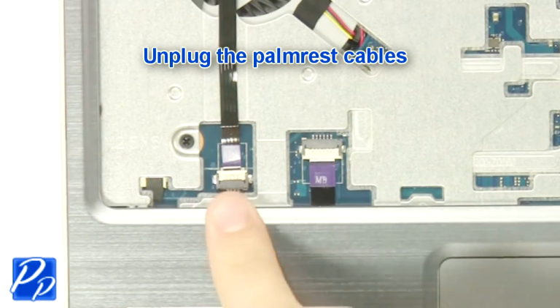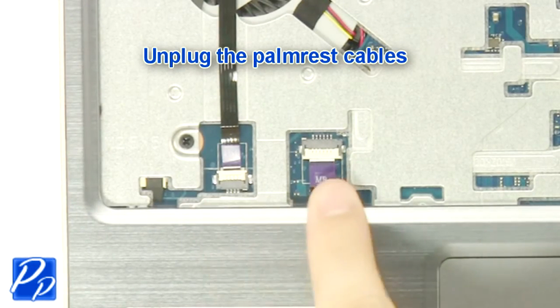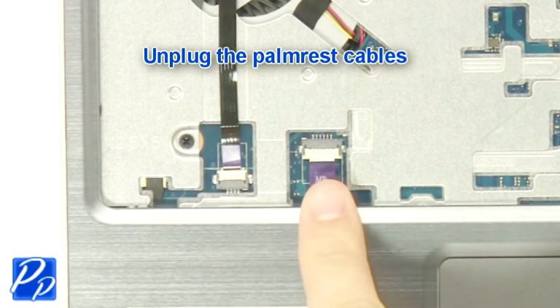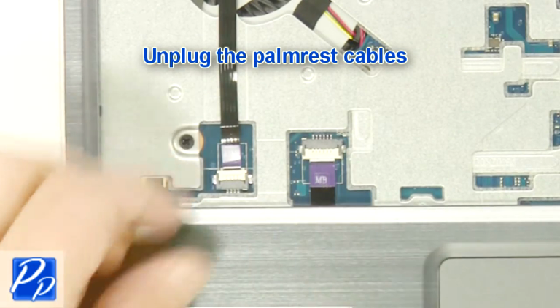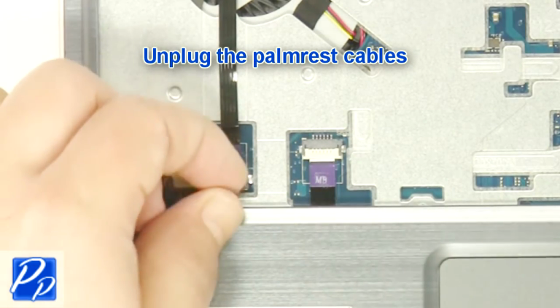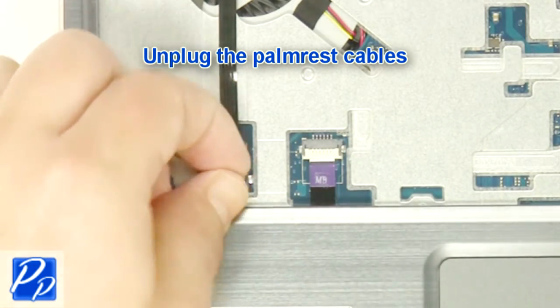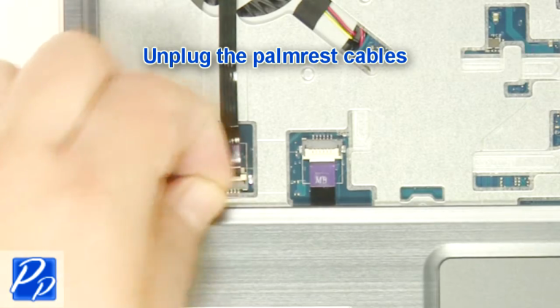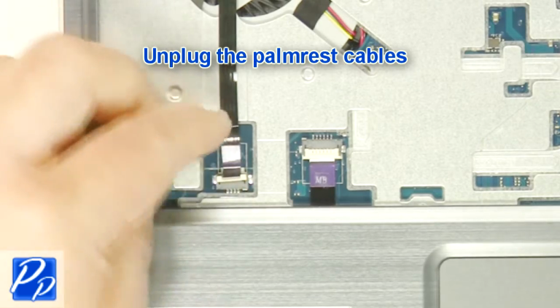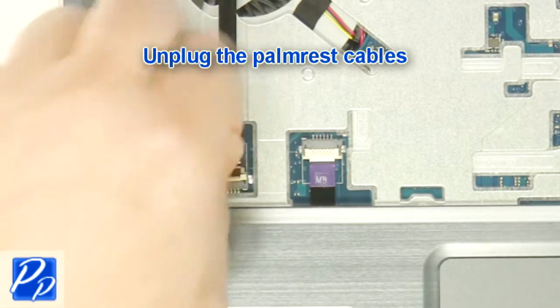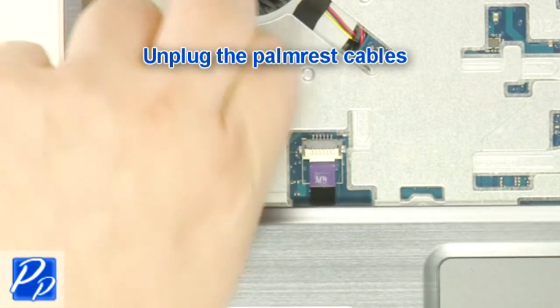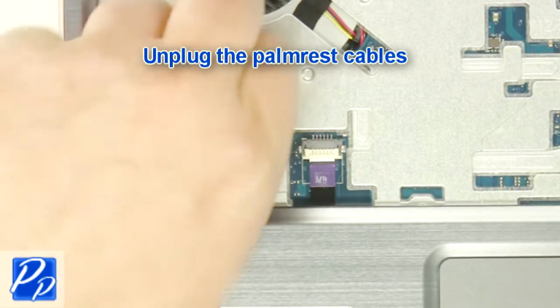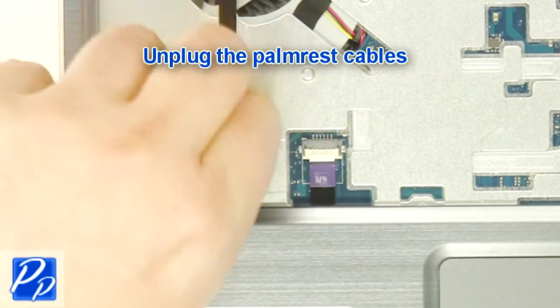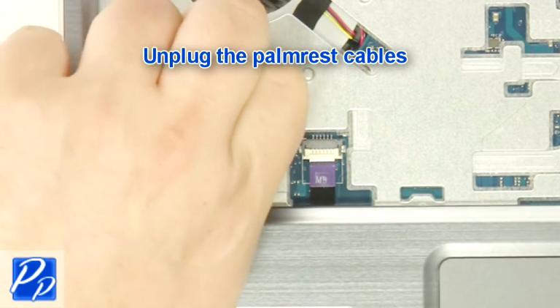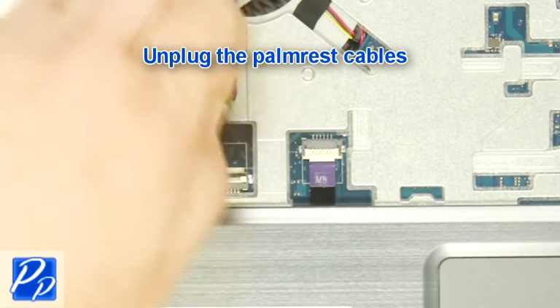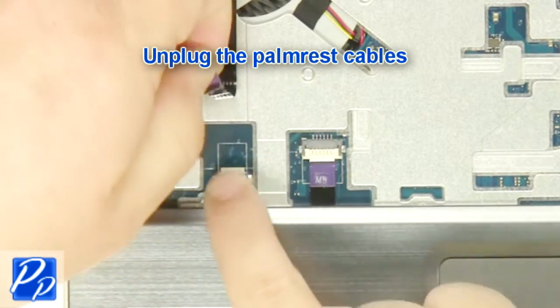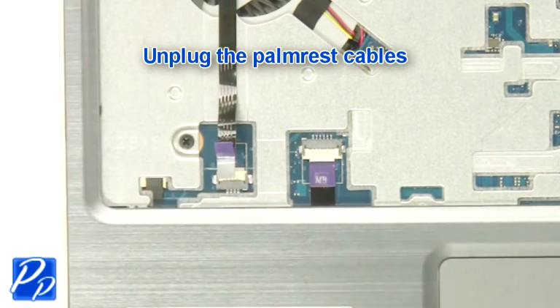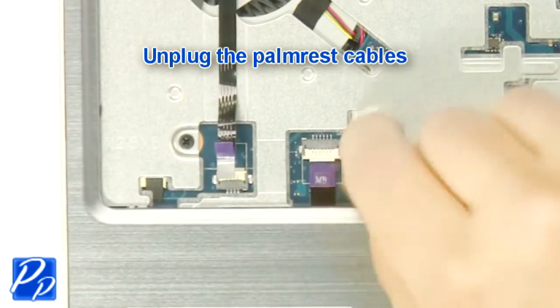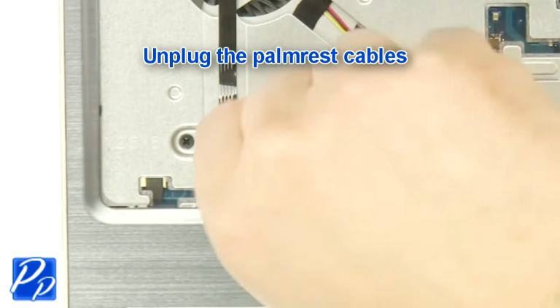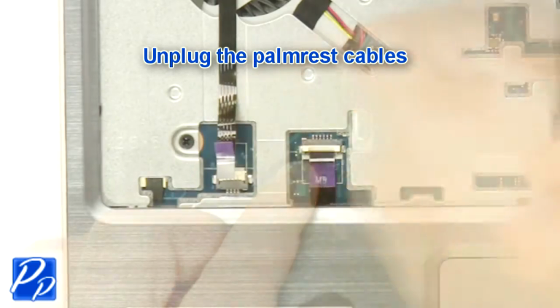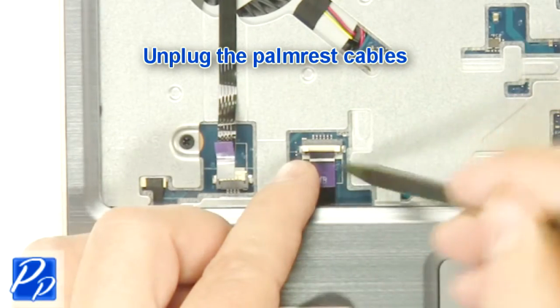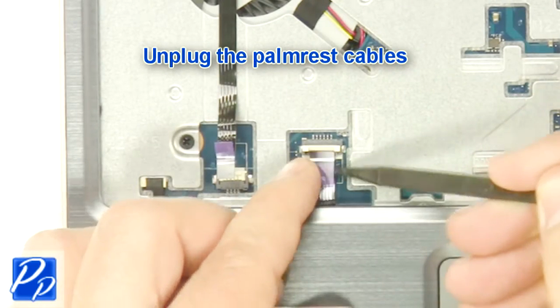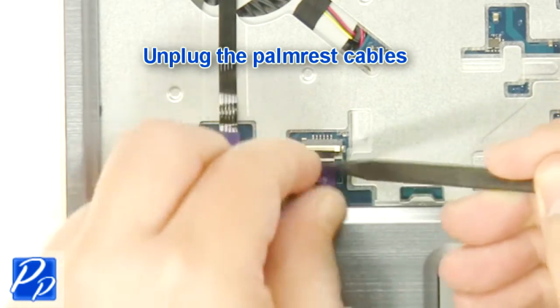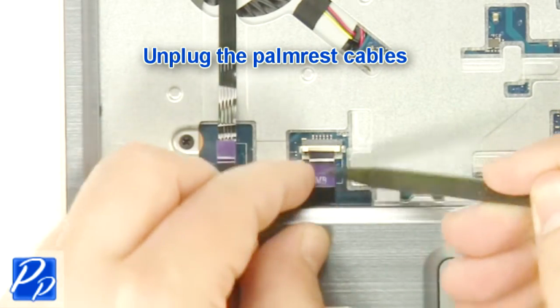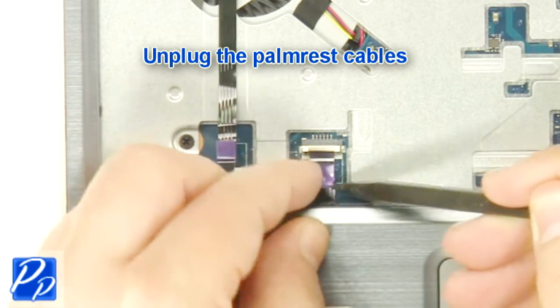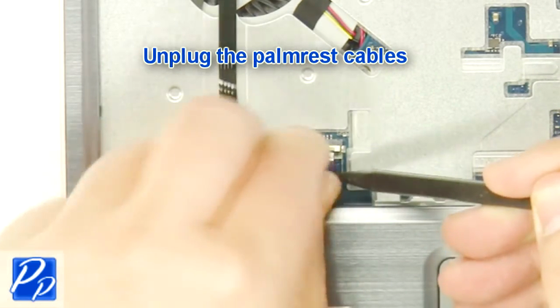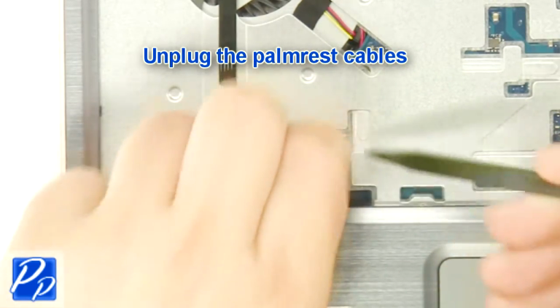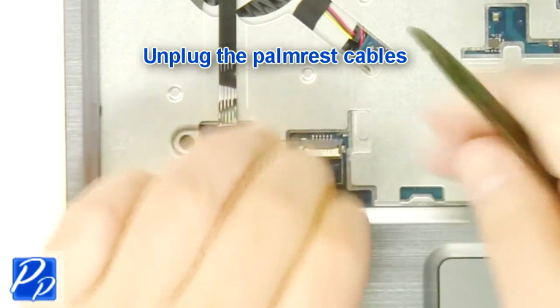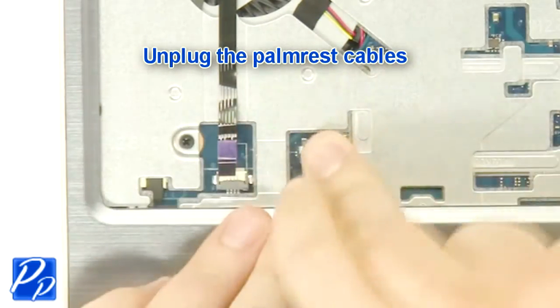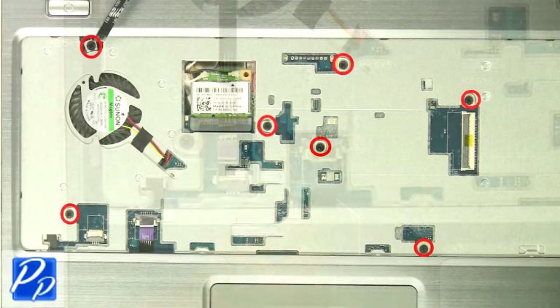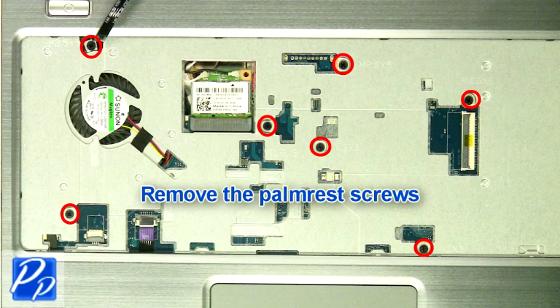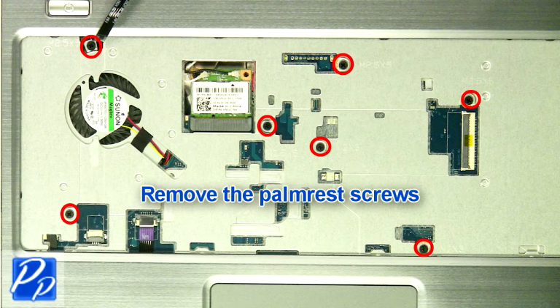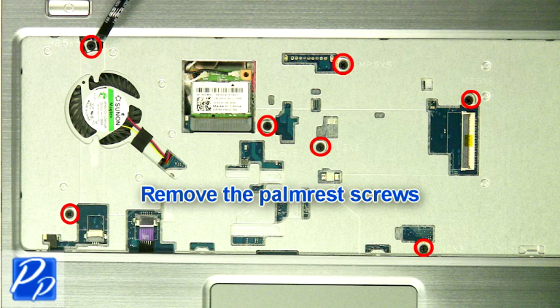Unplug the palm rest cables. Remove the palm rest screws.